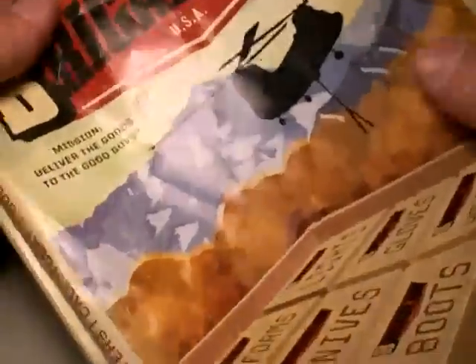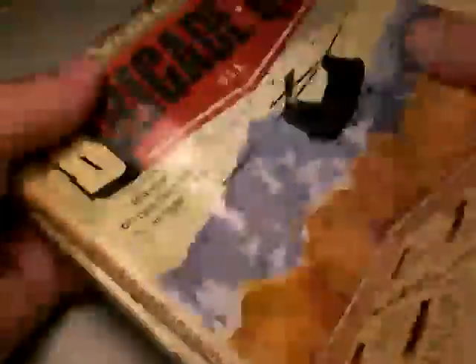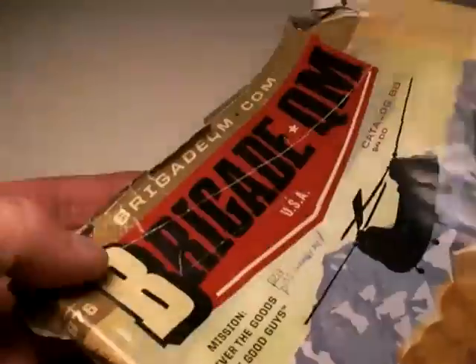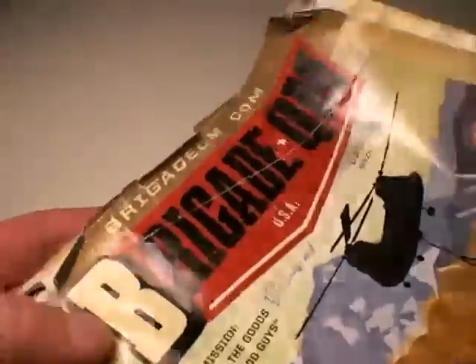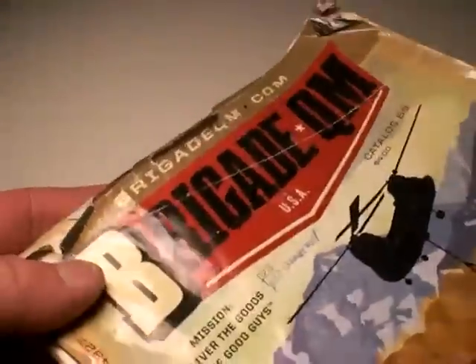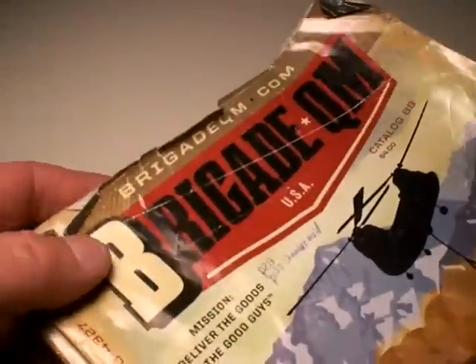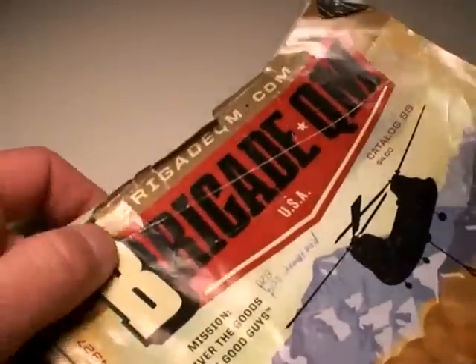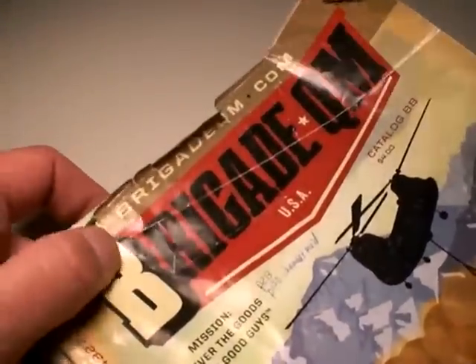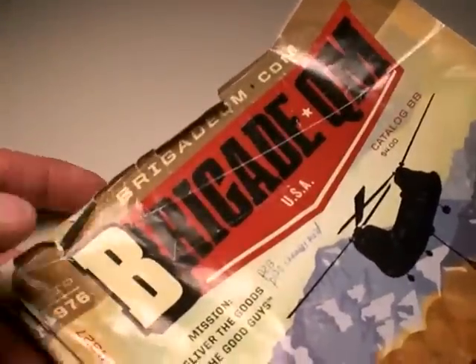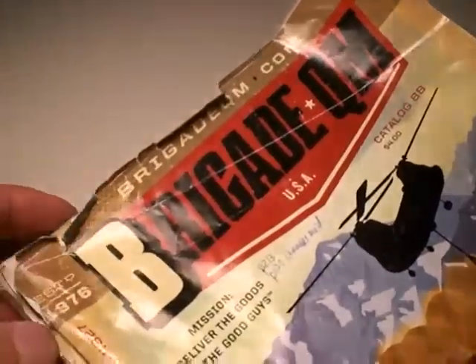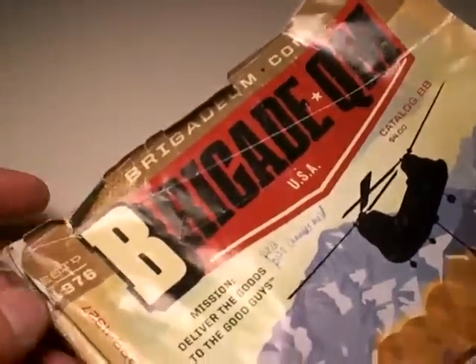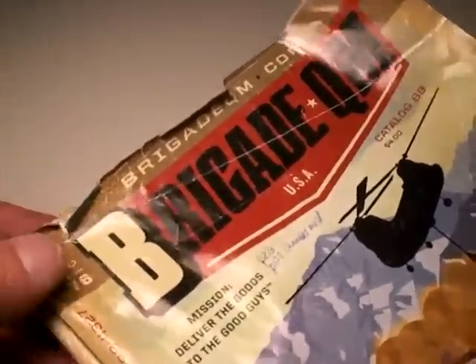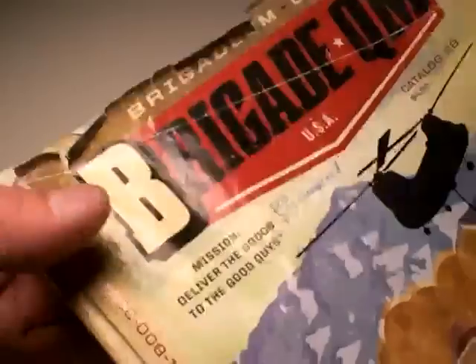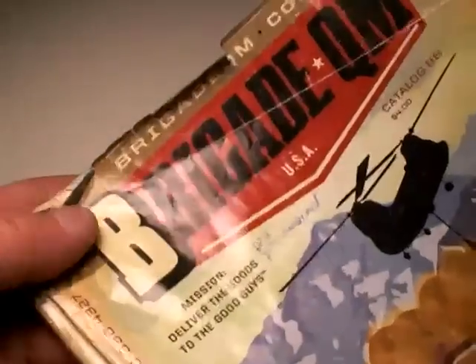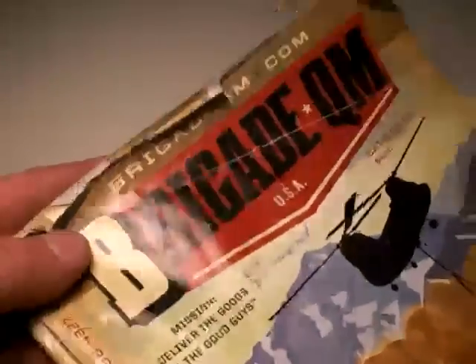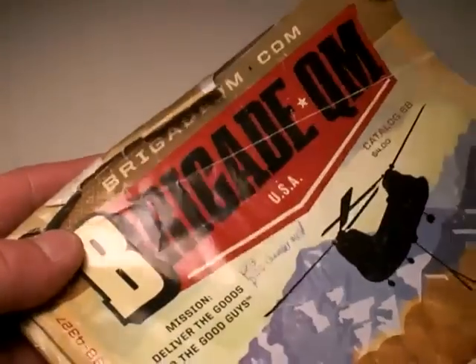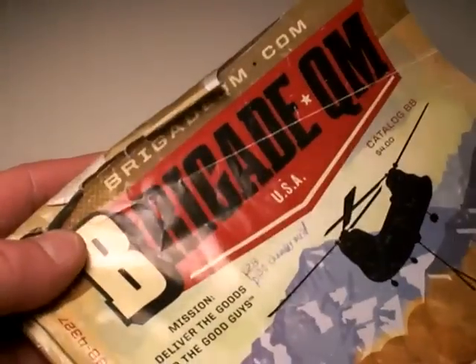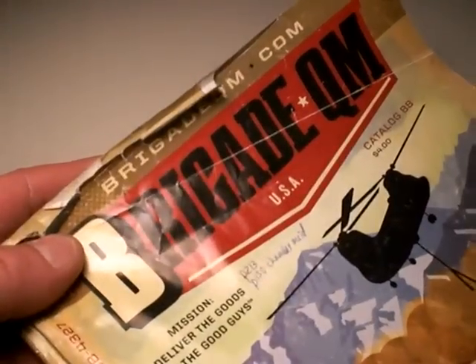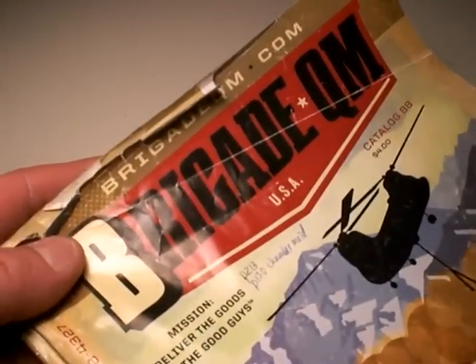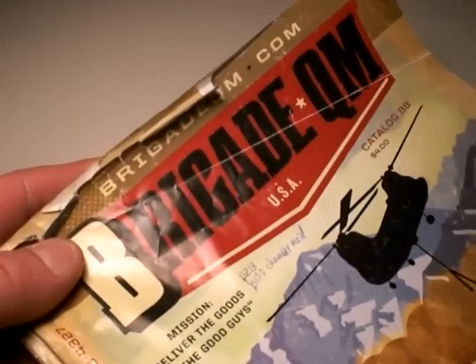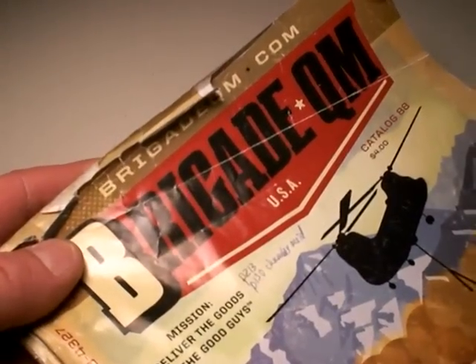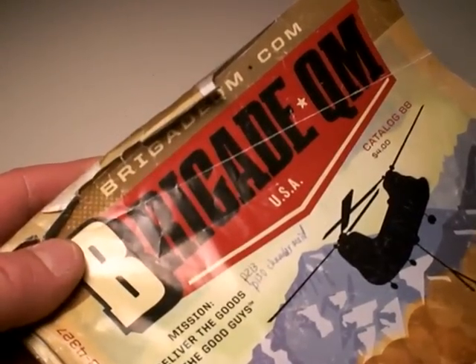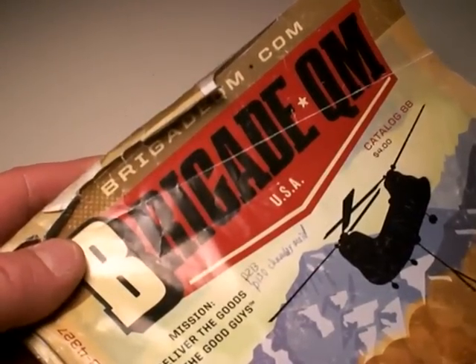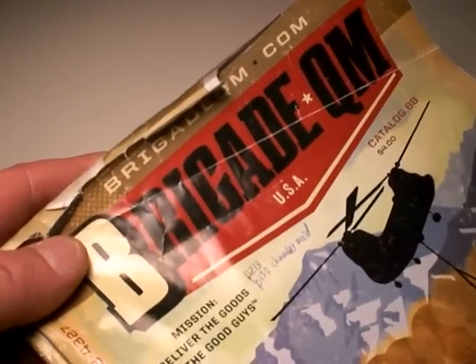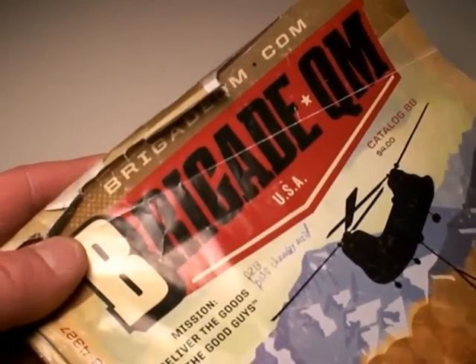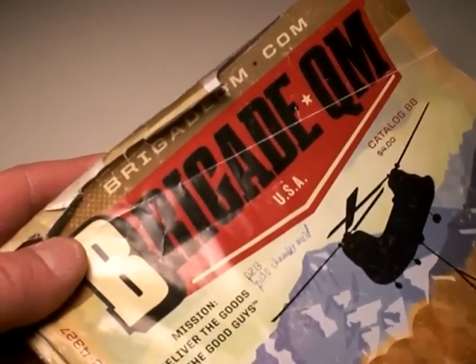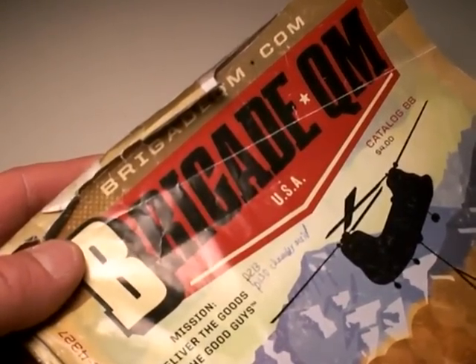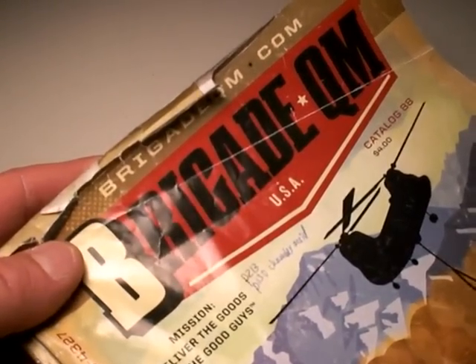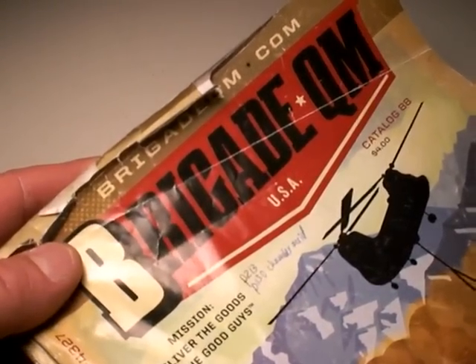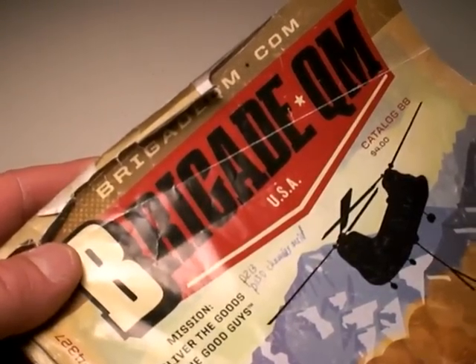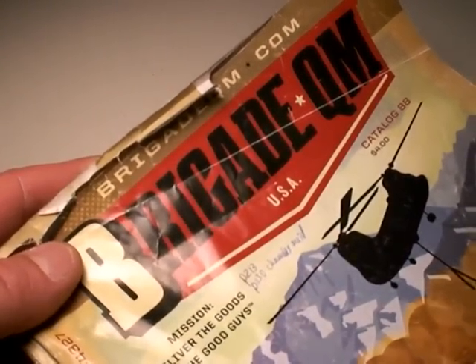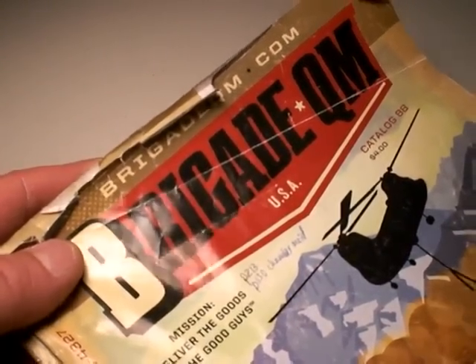Just like you, I get my knives from a variety of sources. I usually go where the best prices are, and if I can get the lowest or actually free shipping too, that often factors in as well.